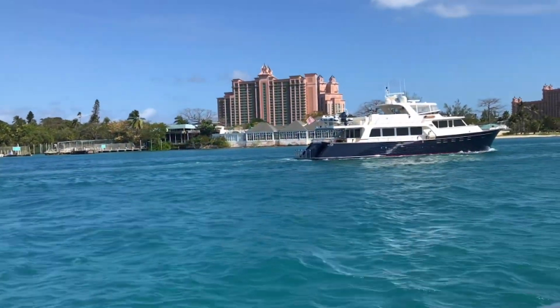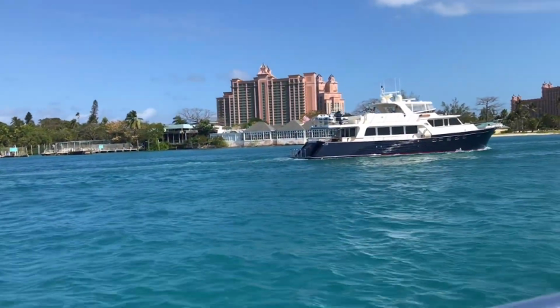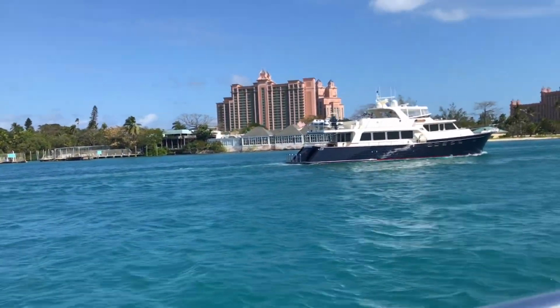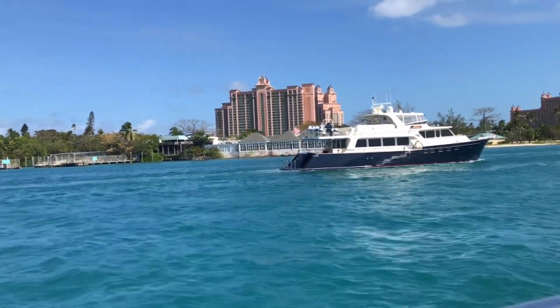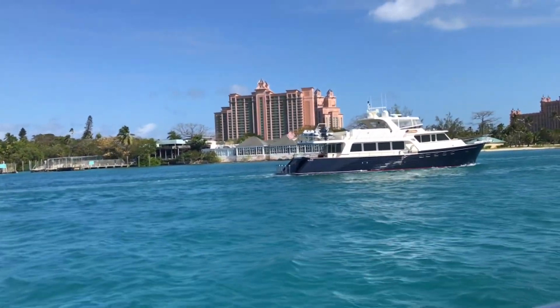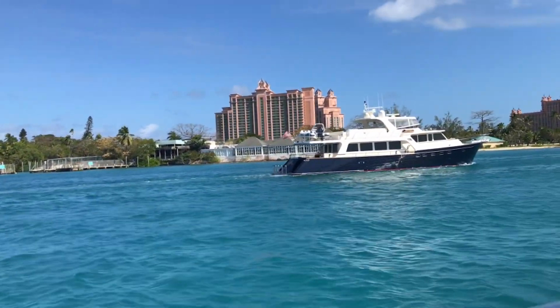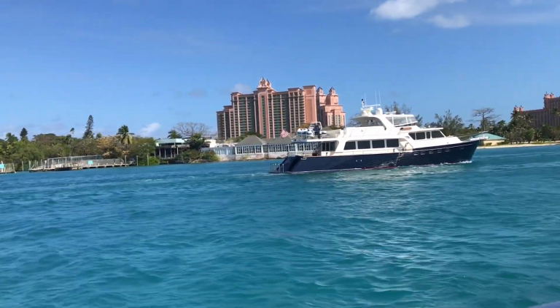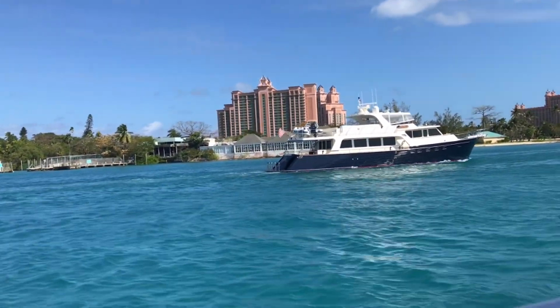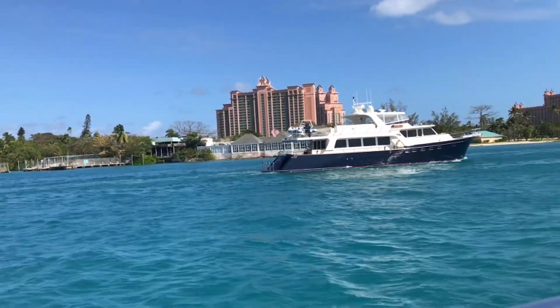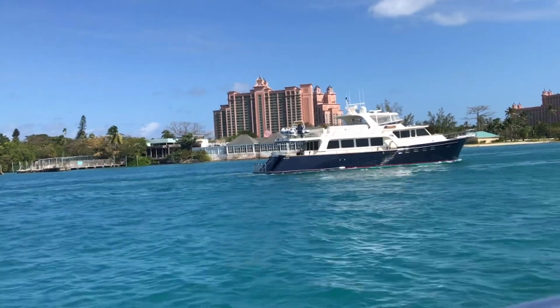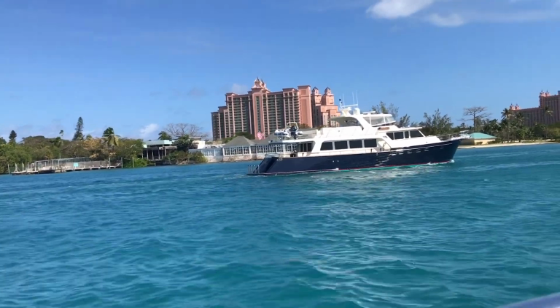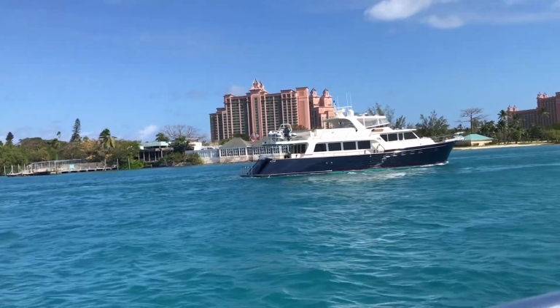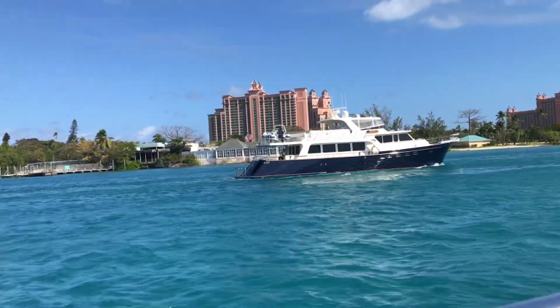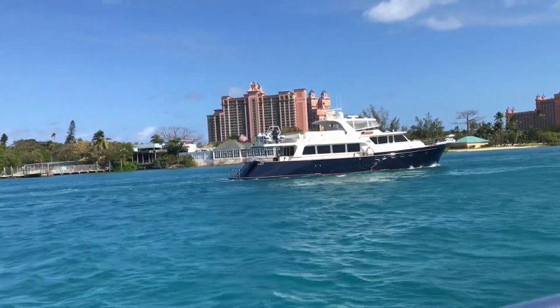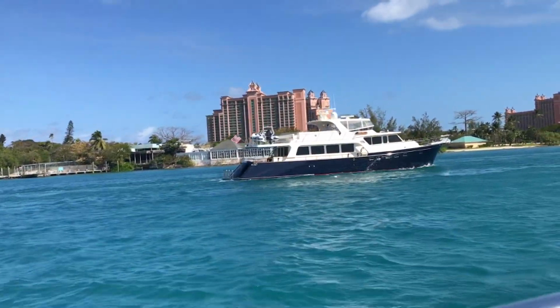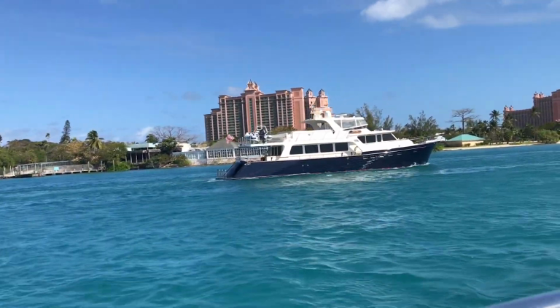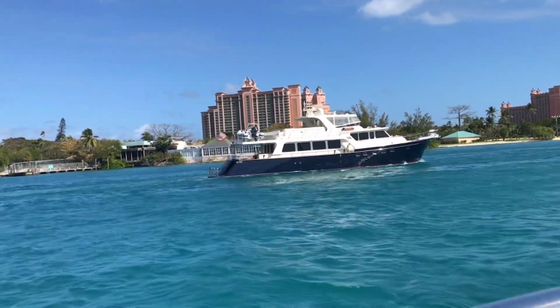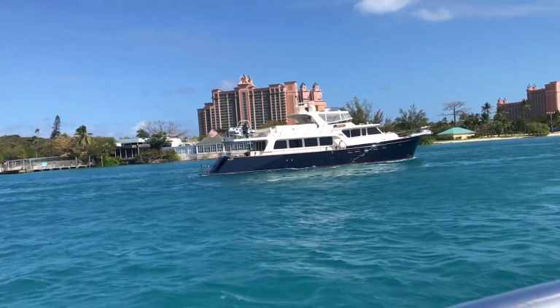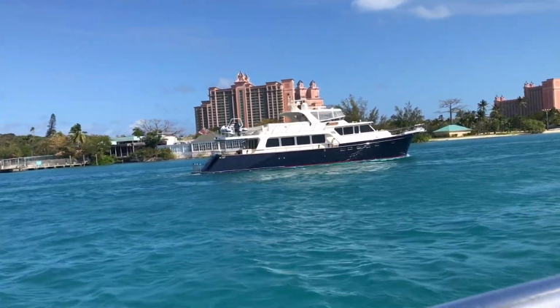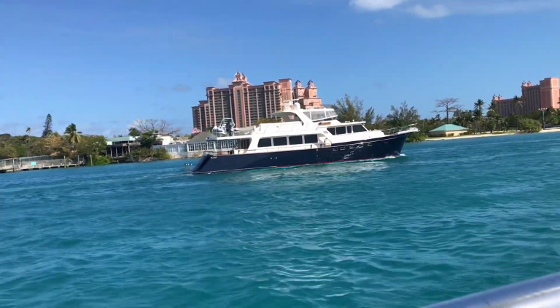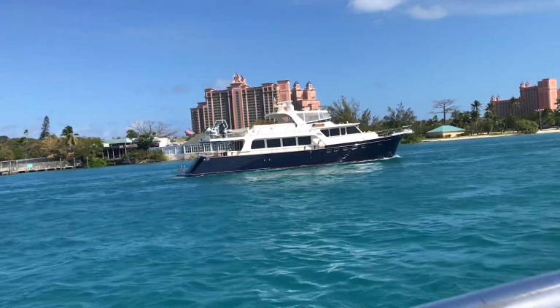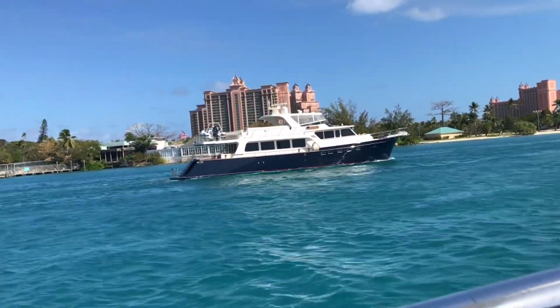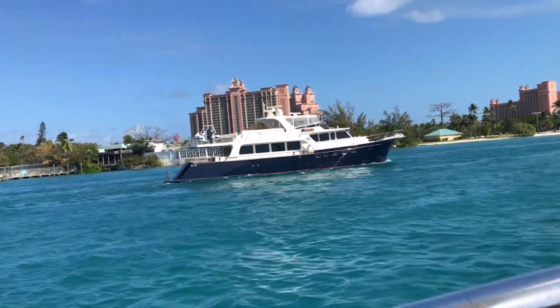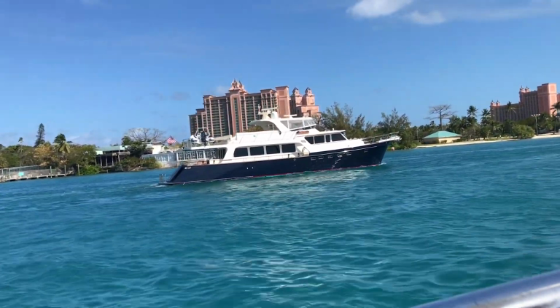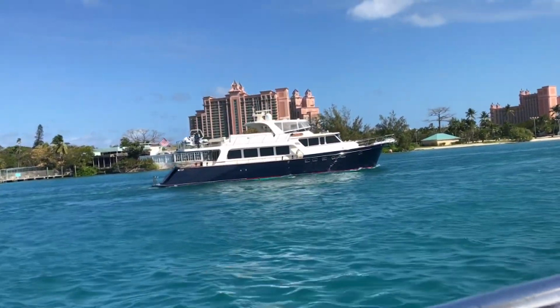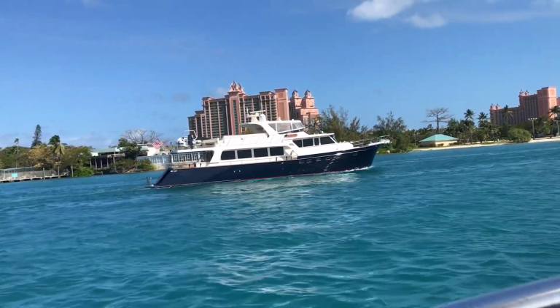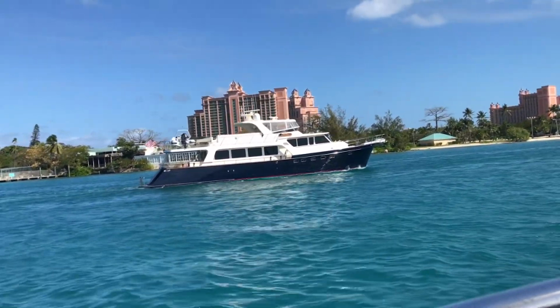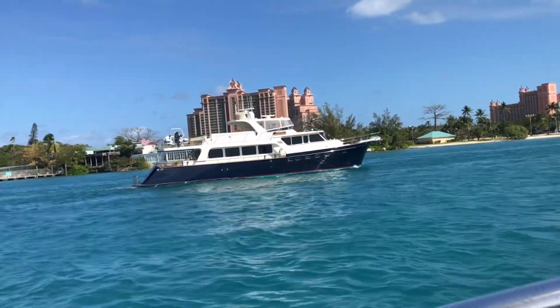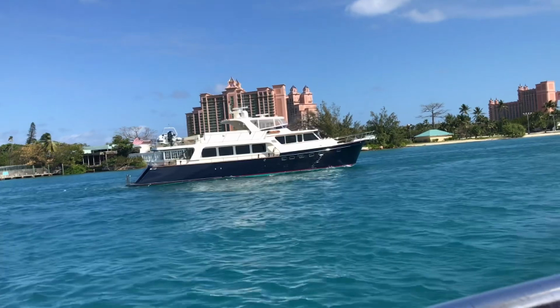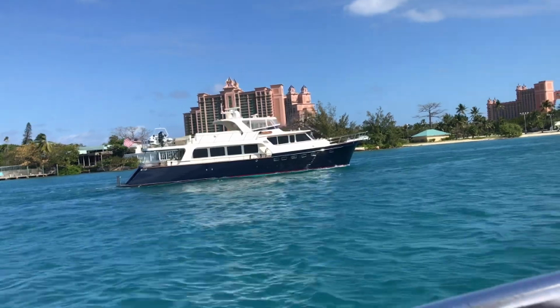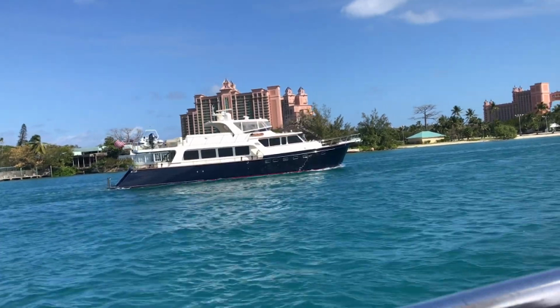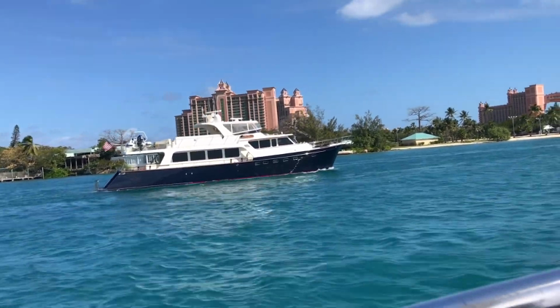Here we are passing Atlantis, or this is at least part of the Atlantis Resort. You can also go over there and check that out when you're in Nassau. It's beautiful.